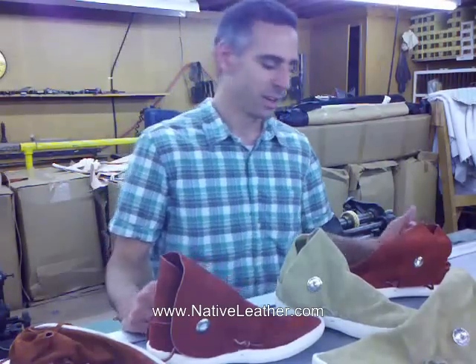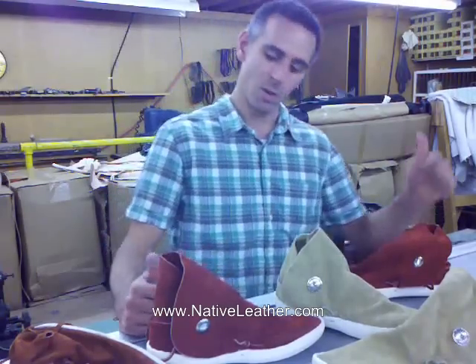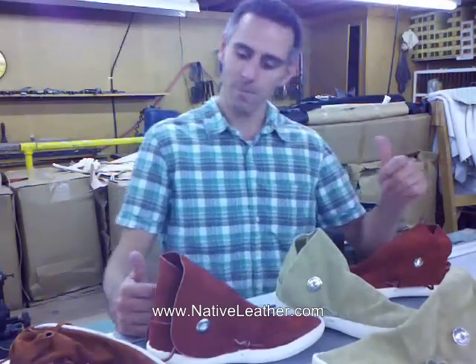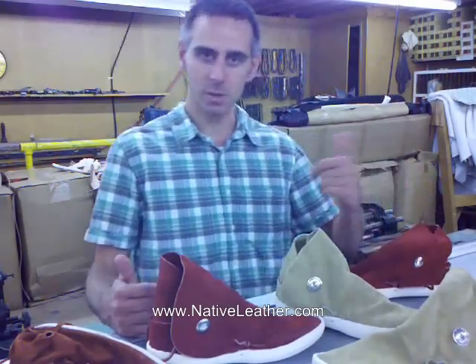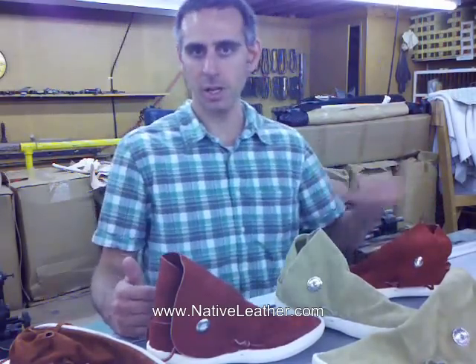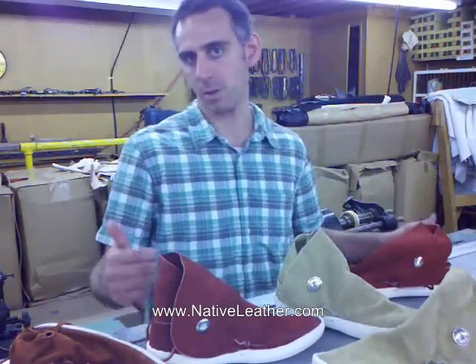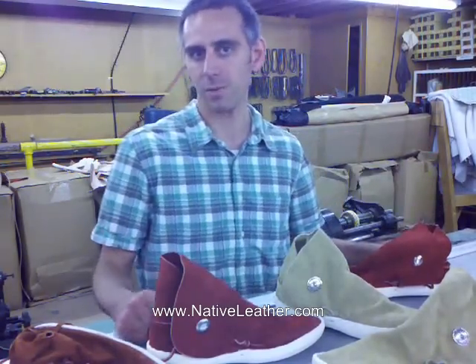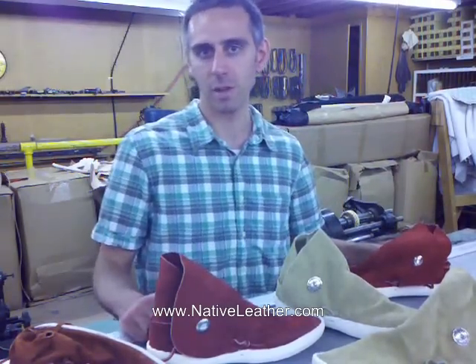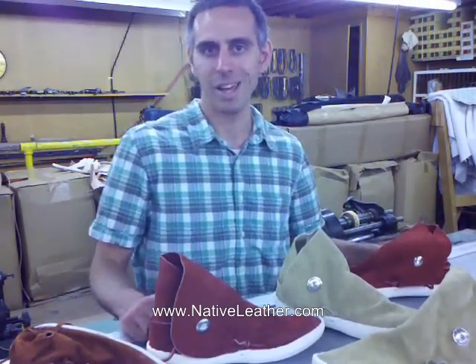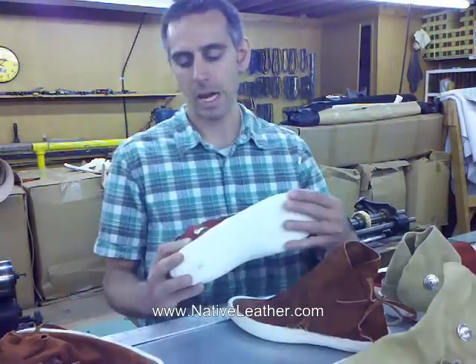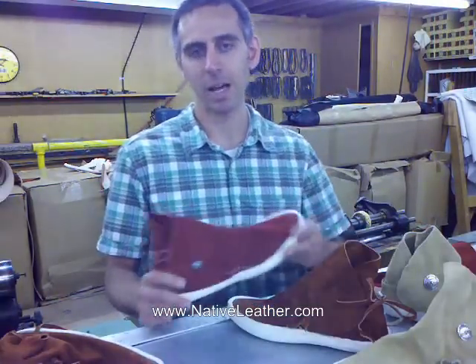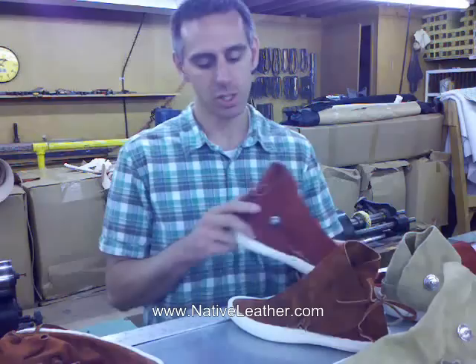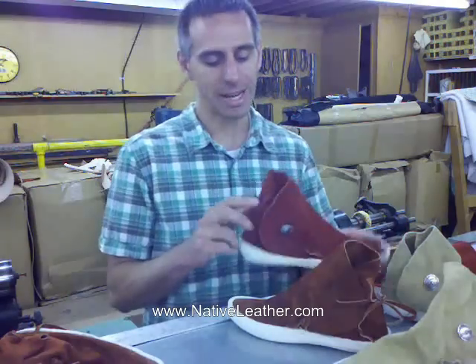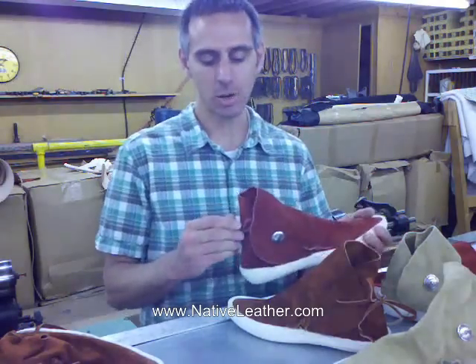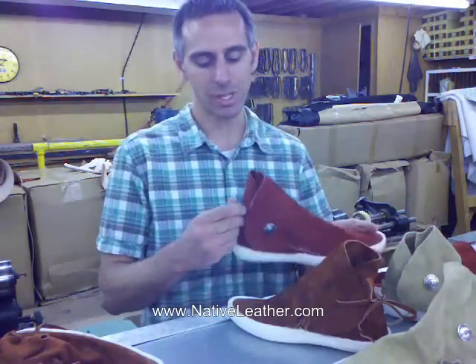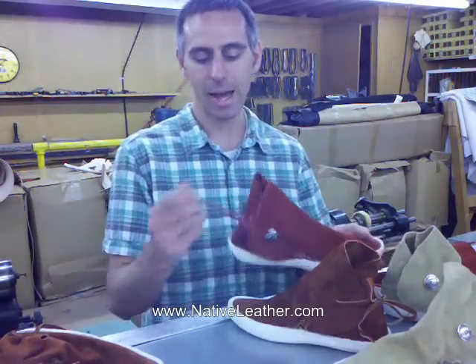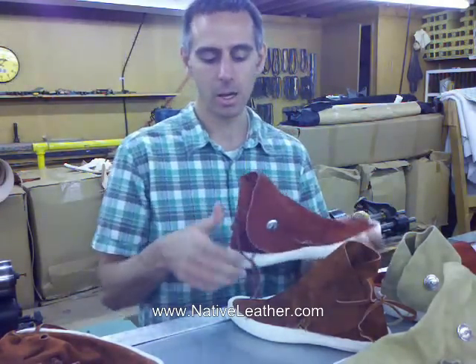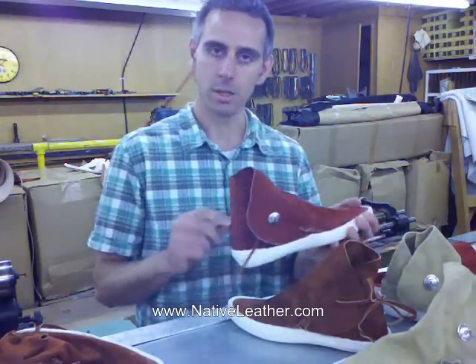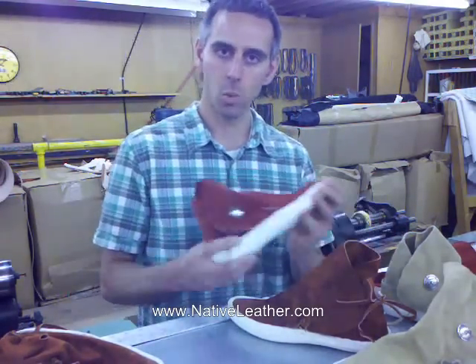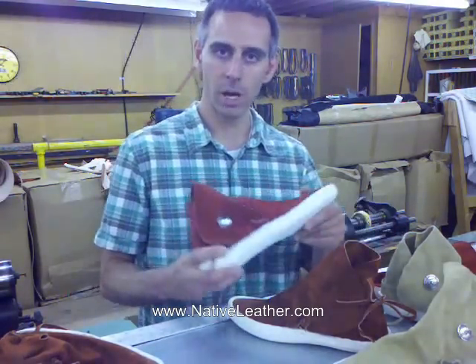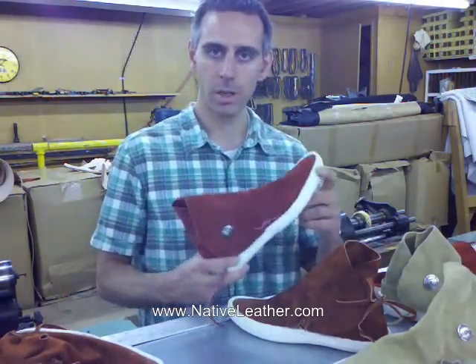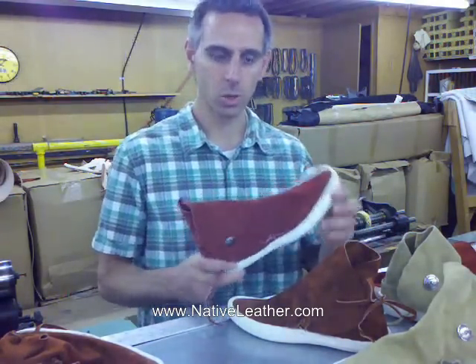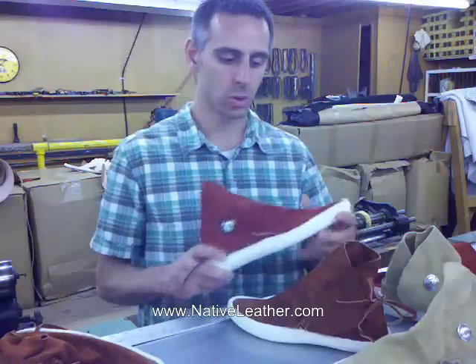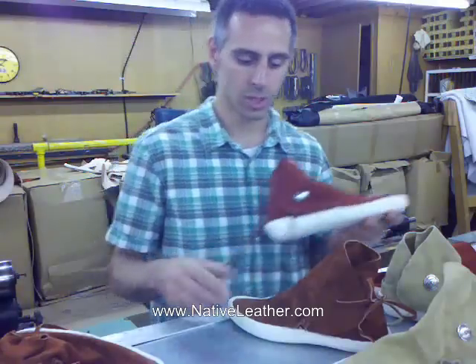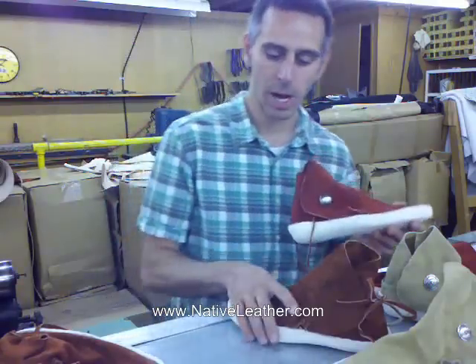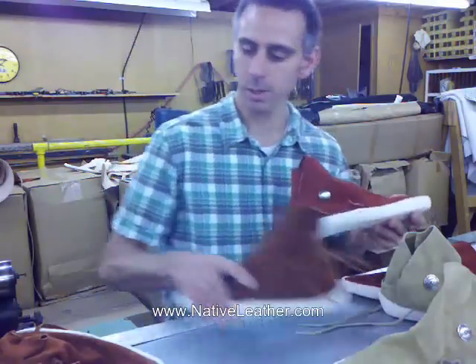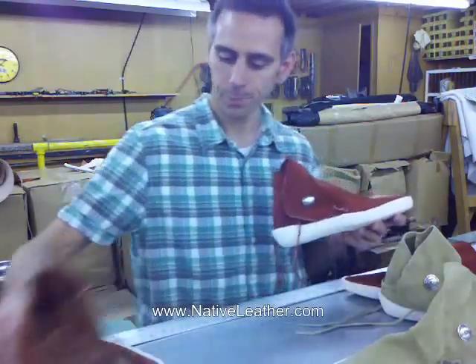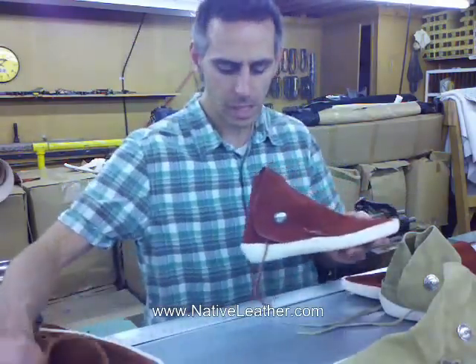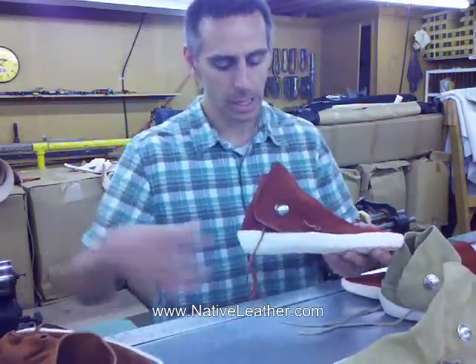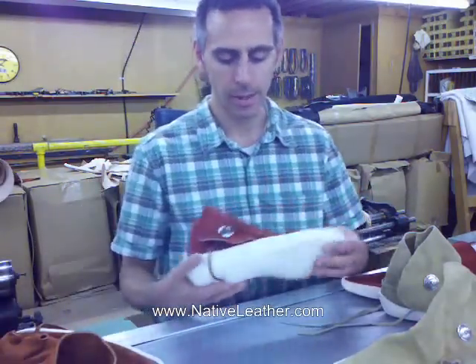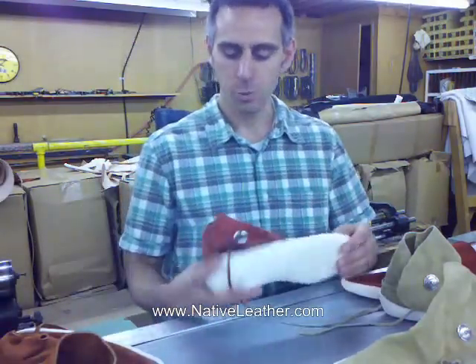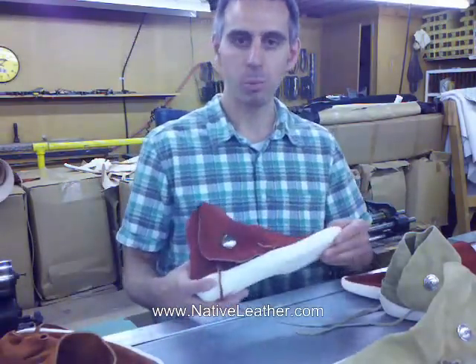So, my name's Marty, and I'm here with Native Leather. I've been getting a lot of questions lately on how to tie these one-button, fixed sole, traditional style moccasins. And it's pretty simple.